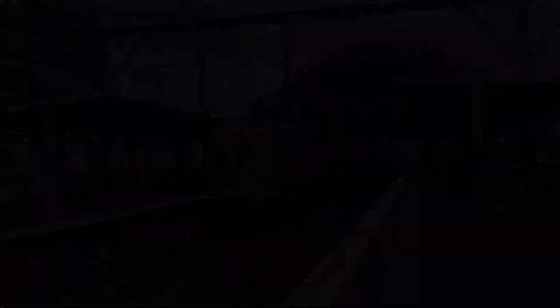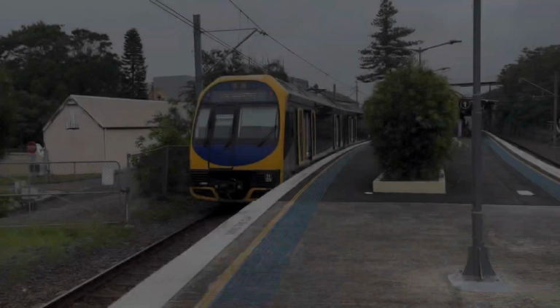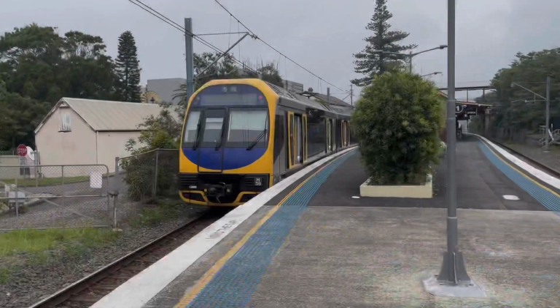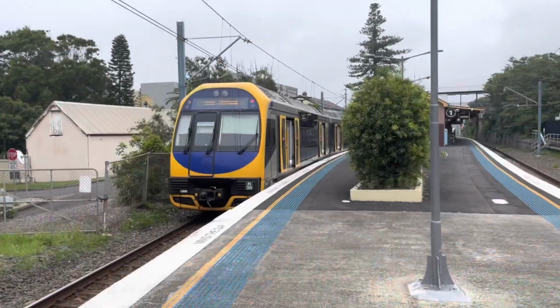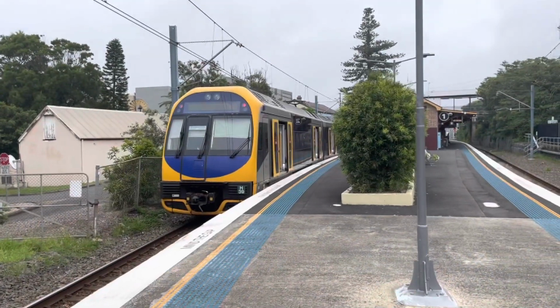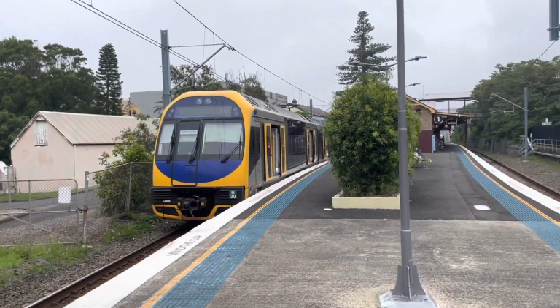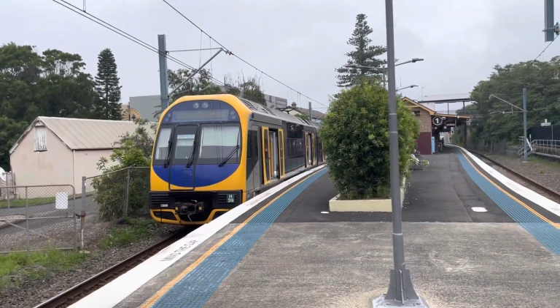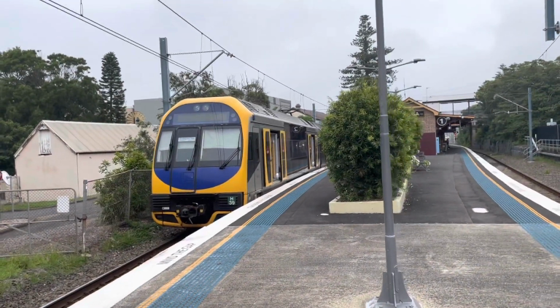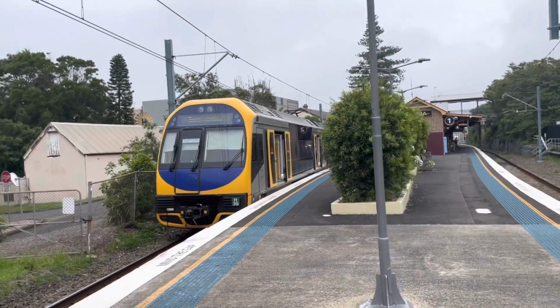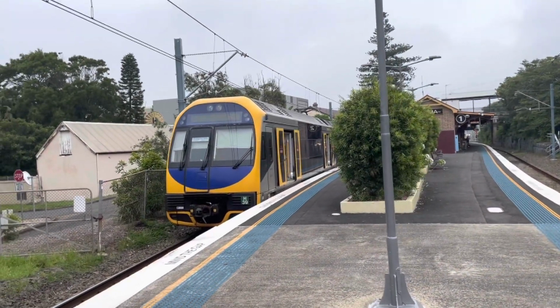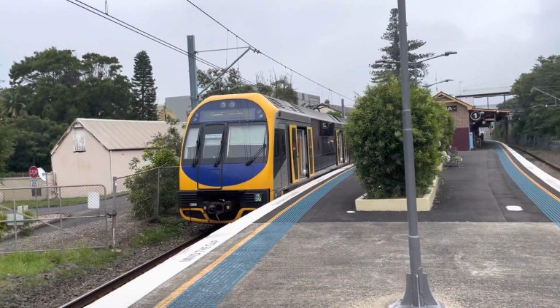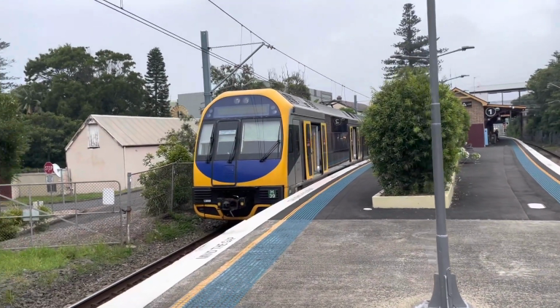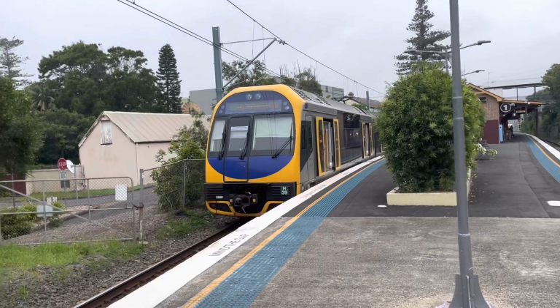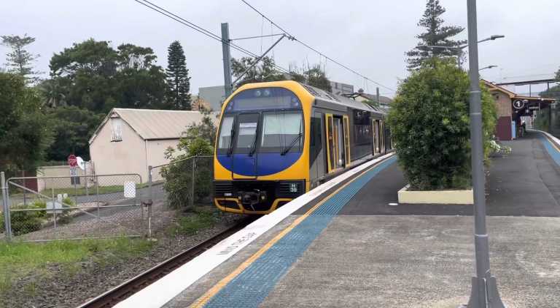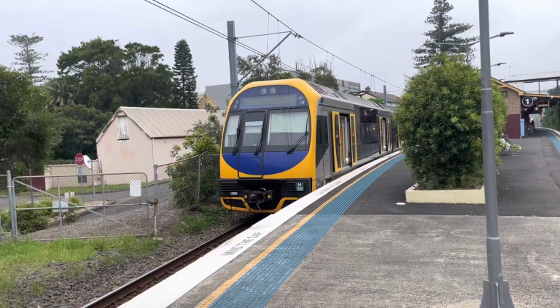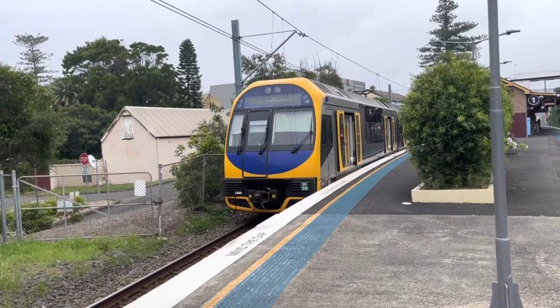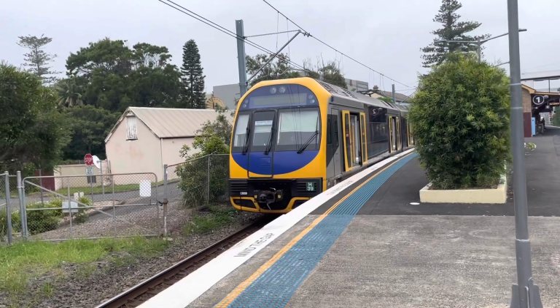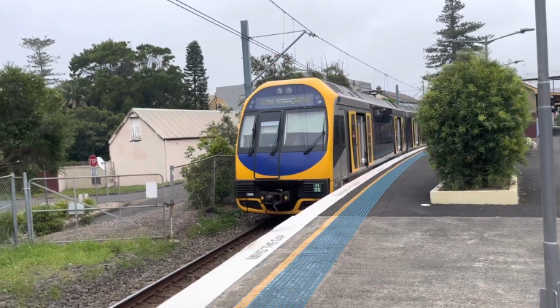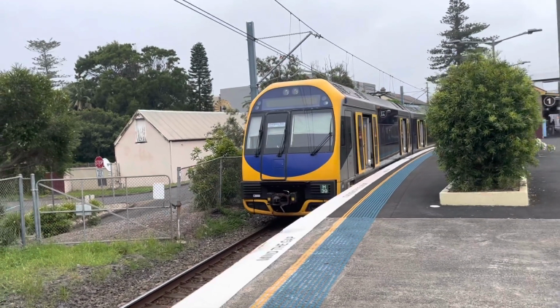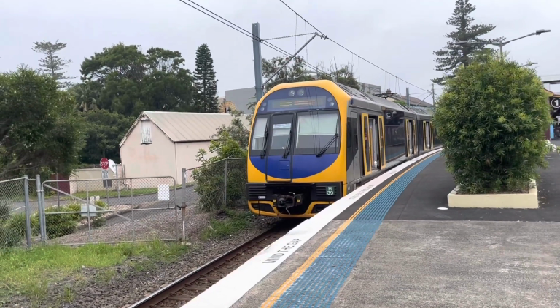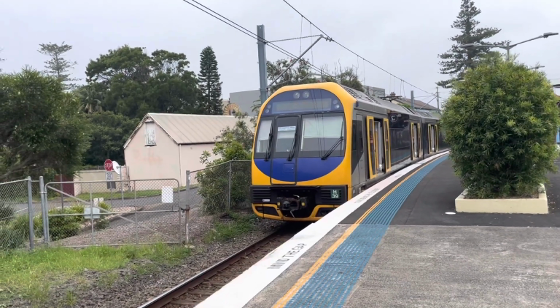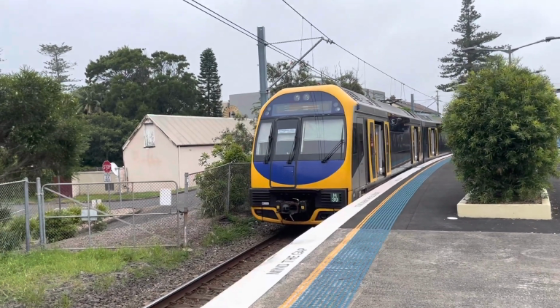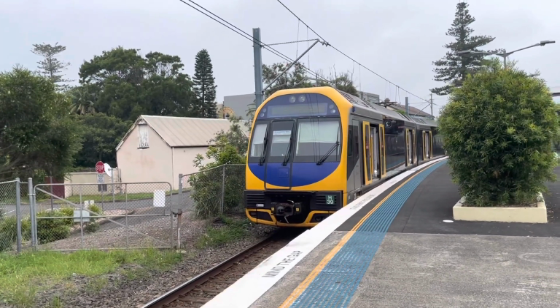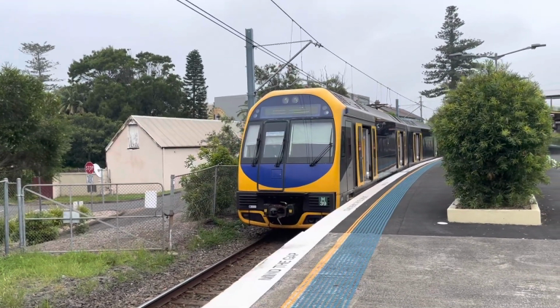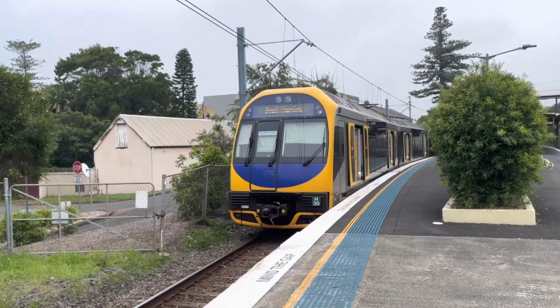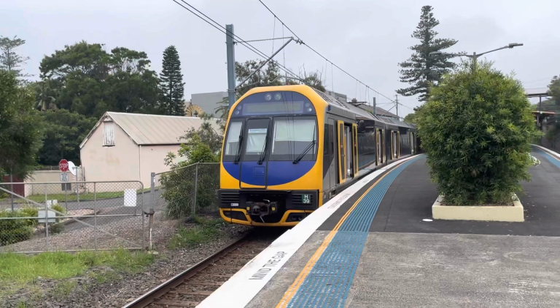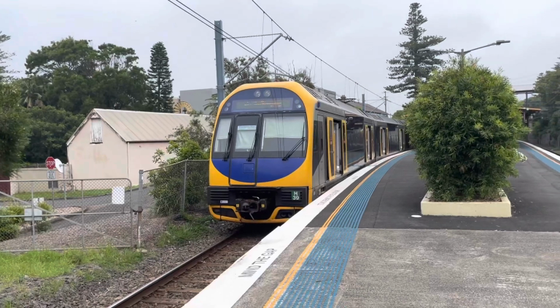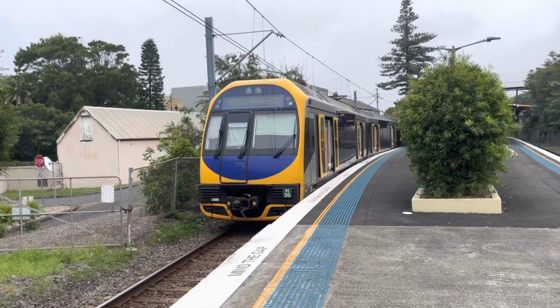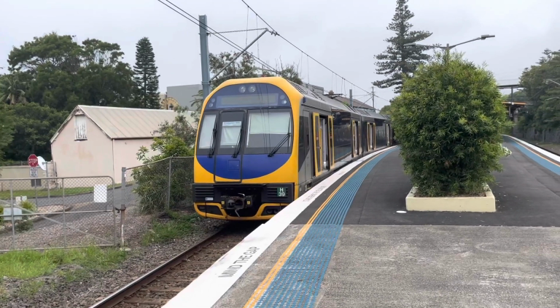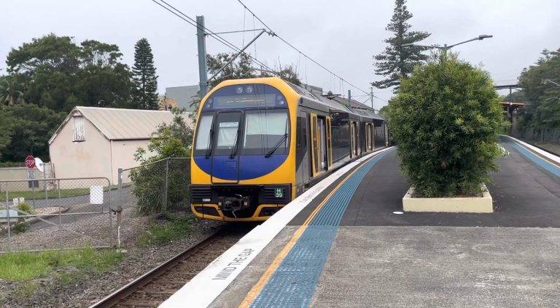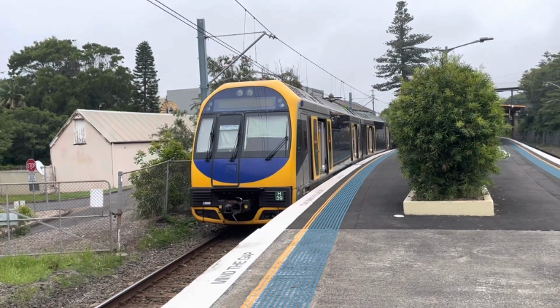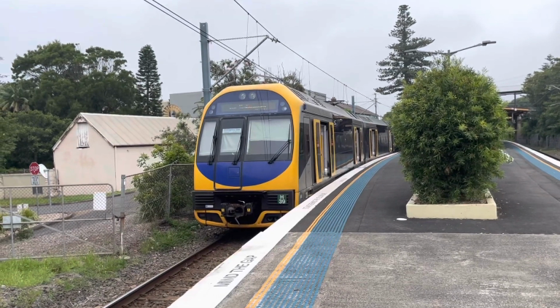Hello my fans, today we are at Kiama and this is H39 and H32, bound for Sydenham.